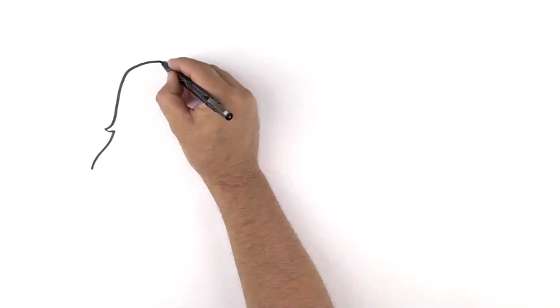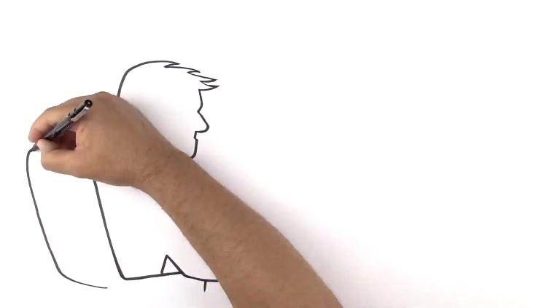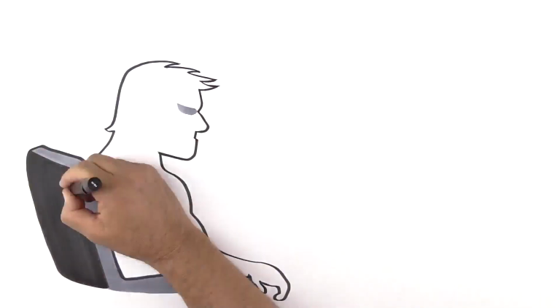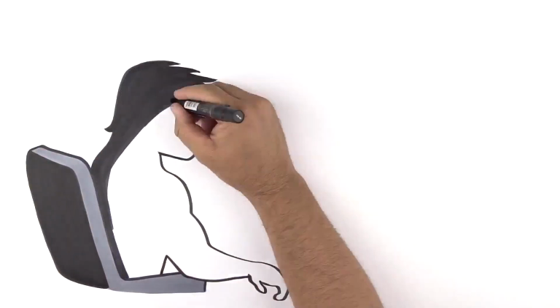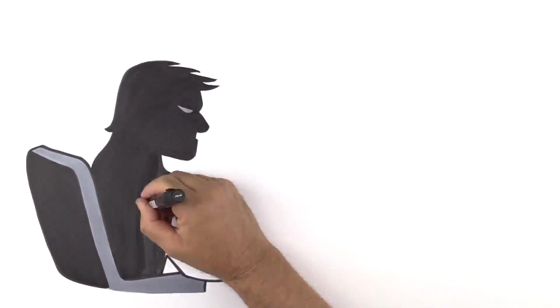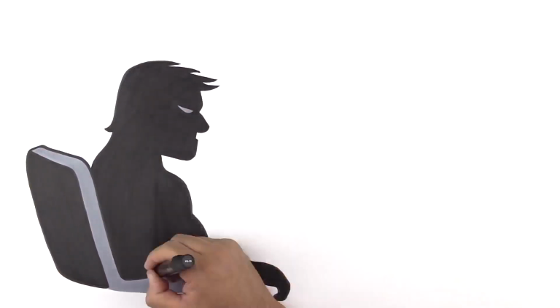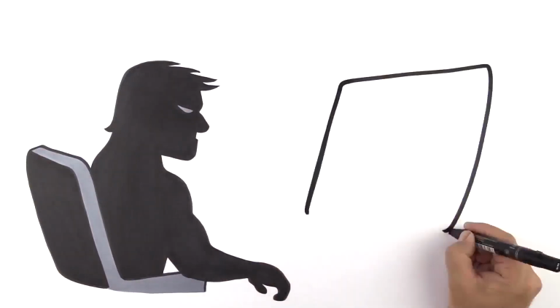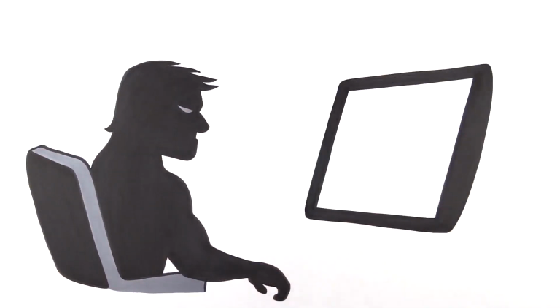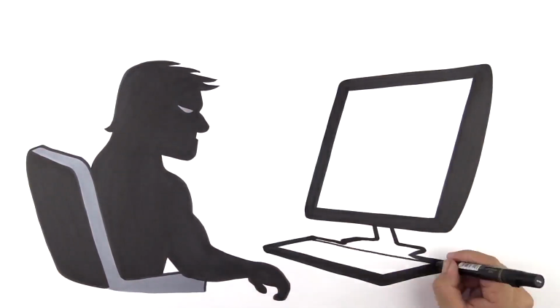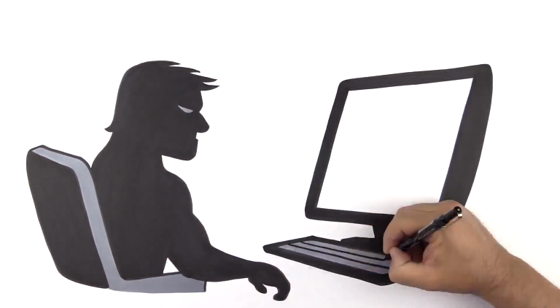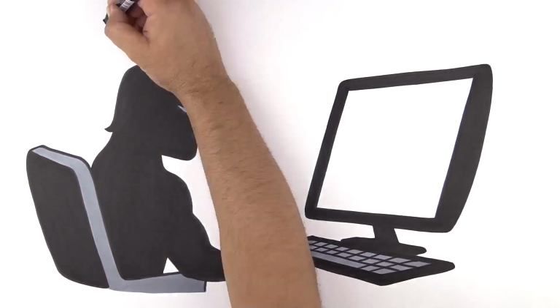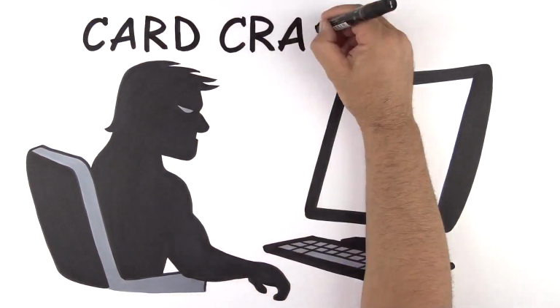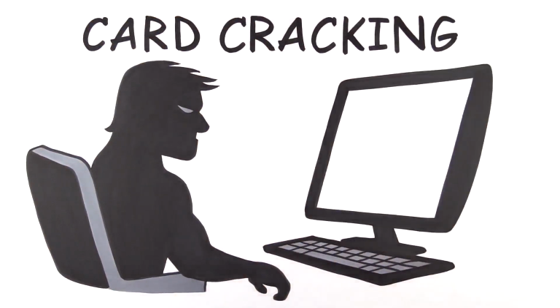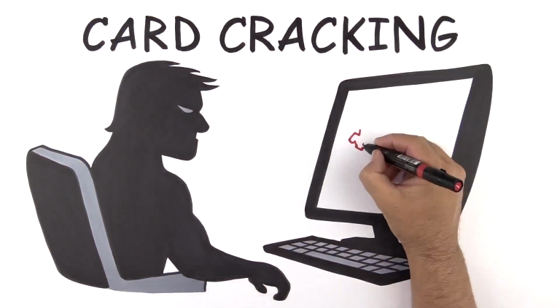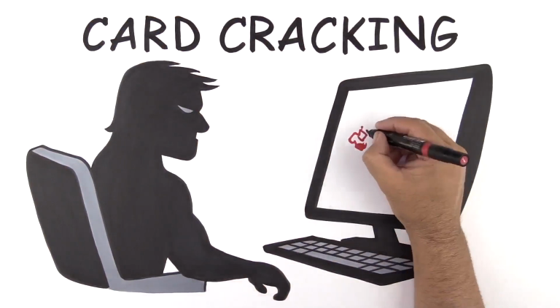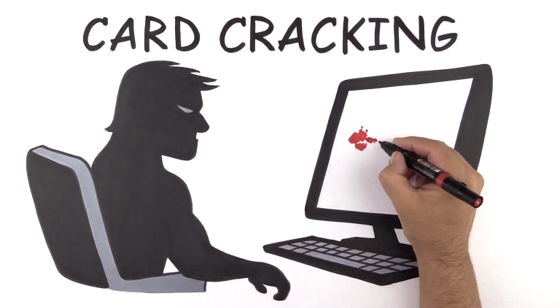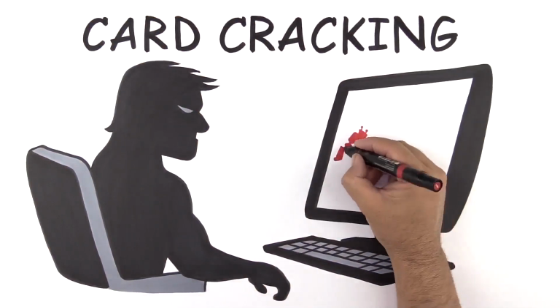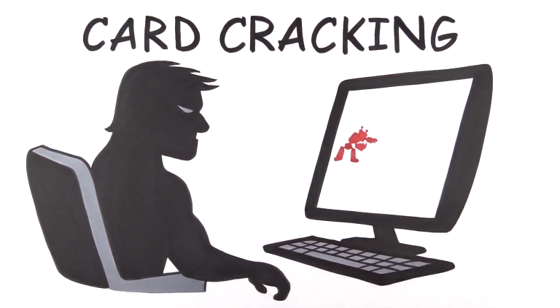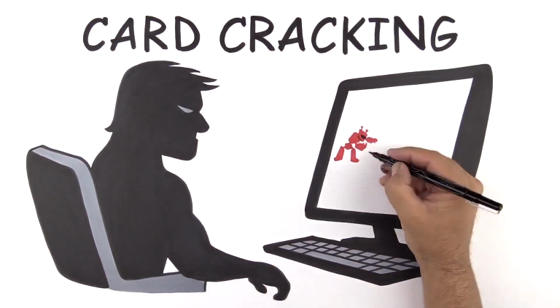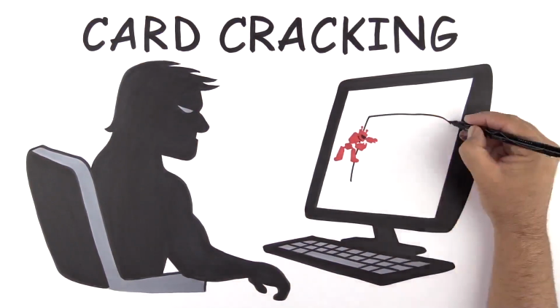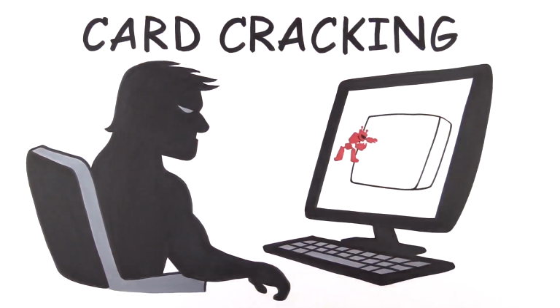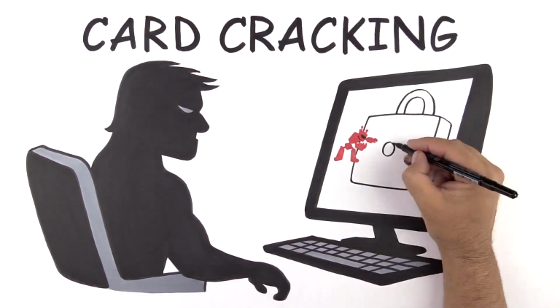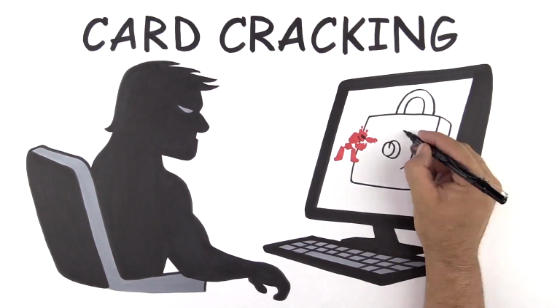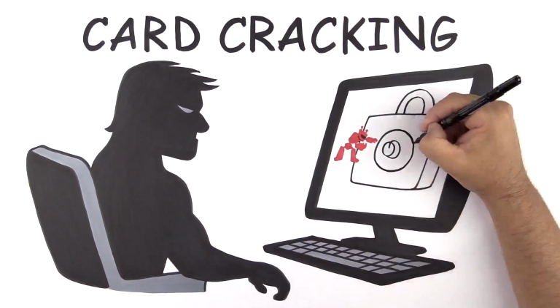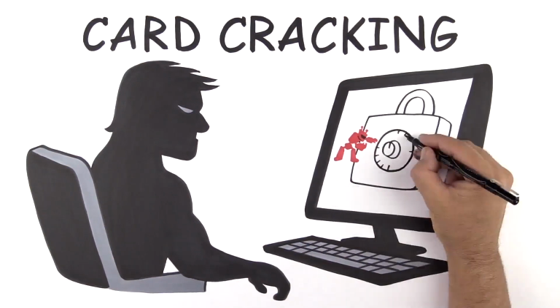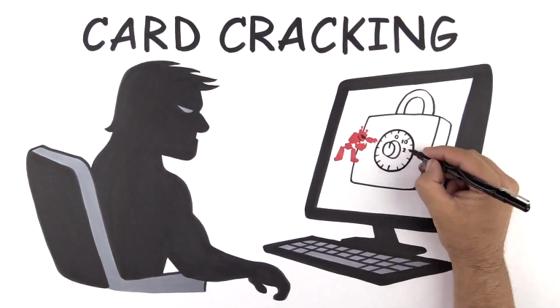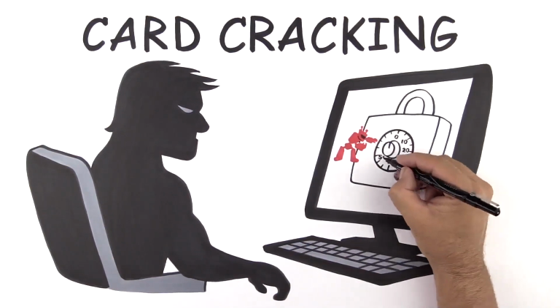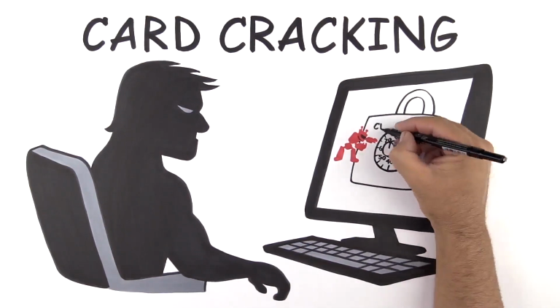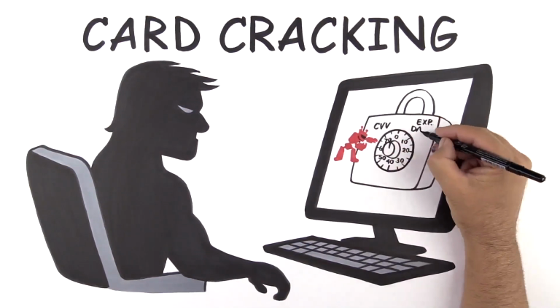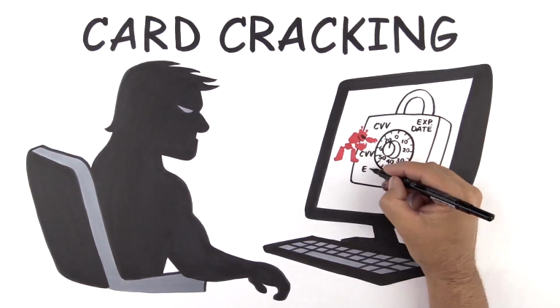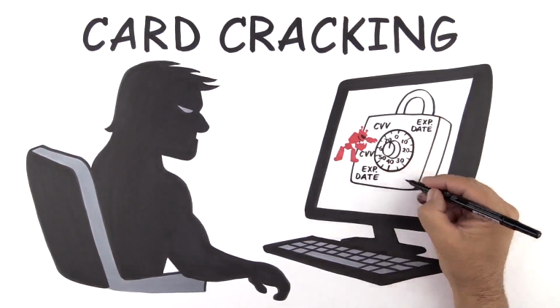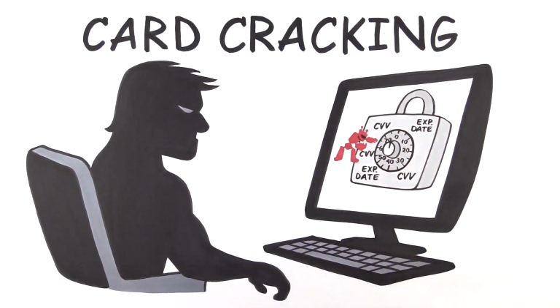If the hacker has incomplete credit card information, they use bots to begin a process called card cracking, which uses brute force to identify the missing start and expiration dates and security codes, so the card can be used to commit online credit card fraud.